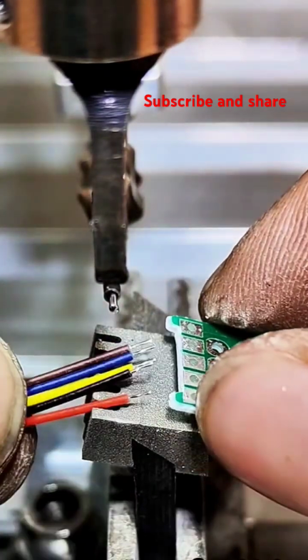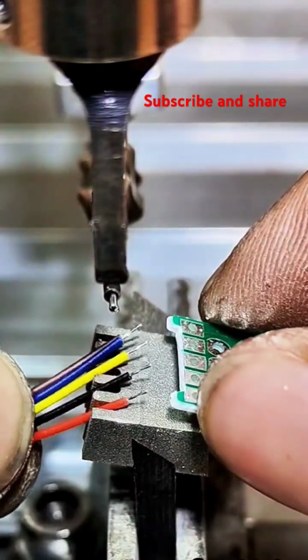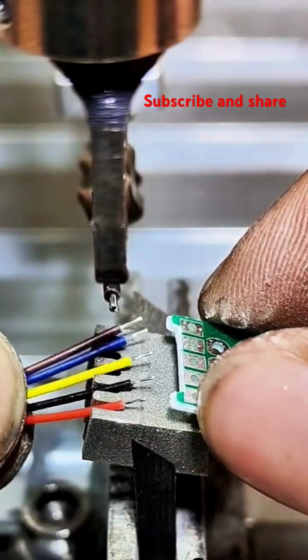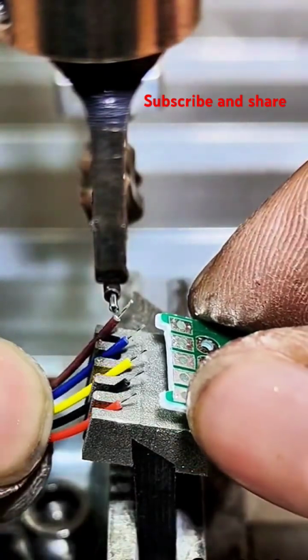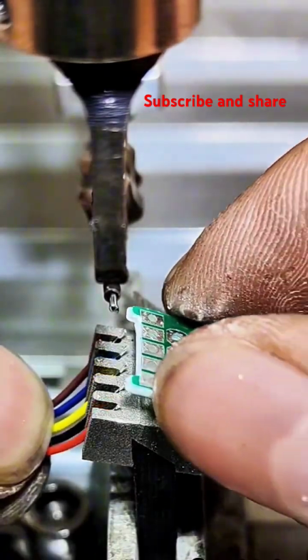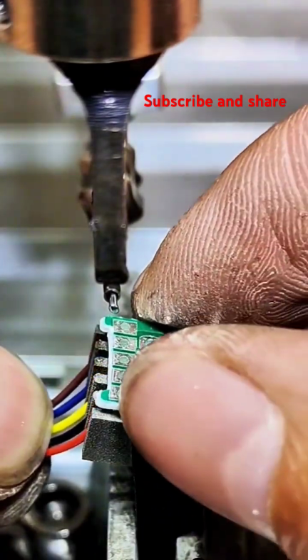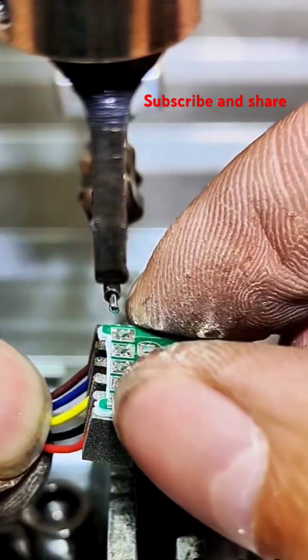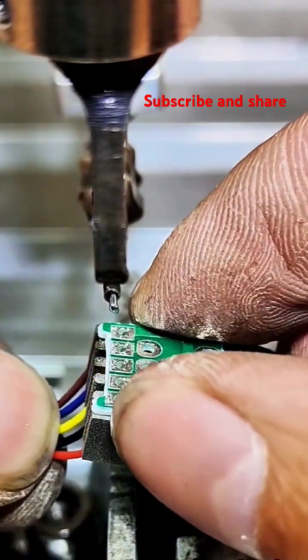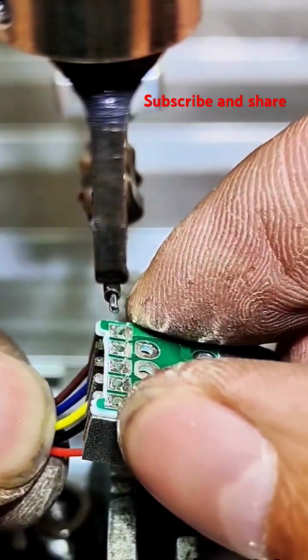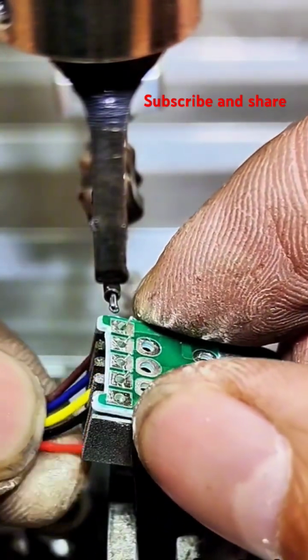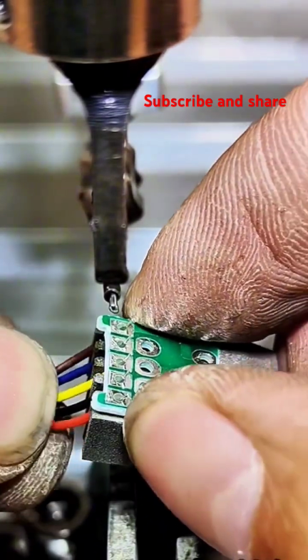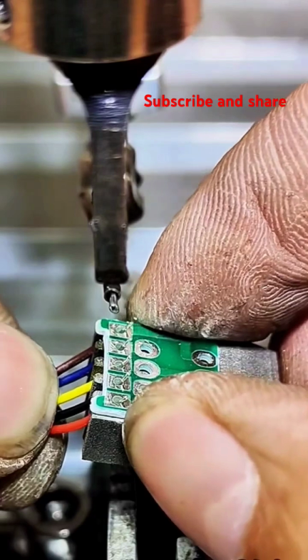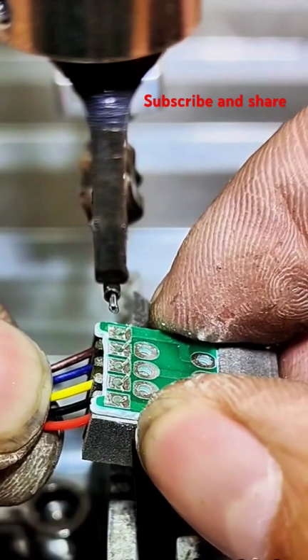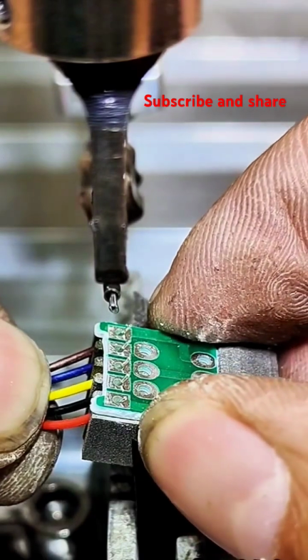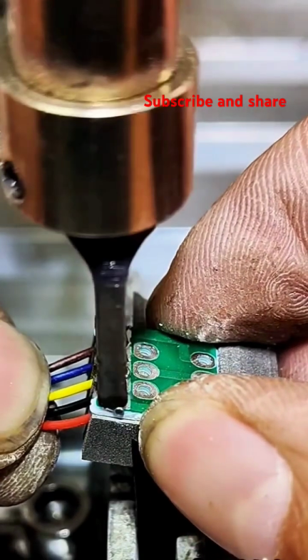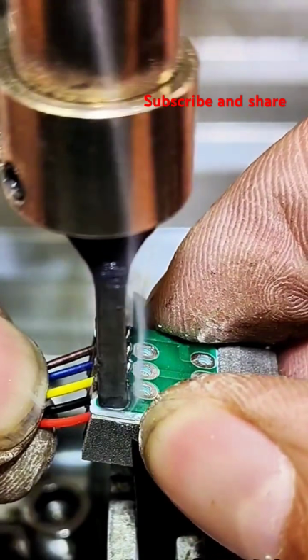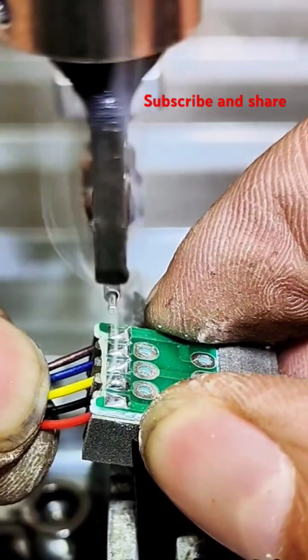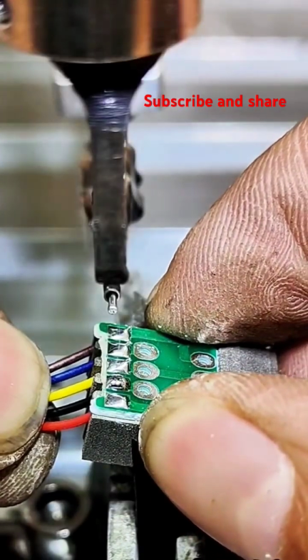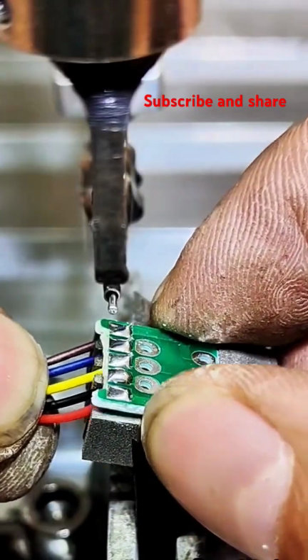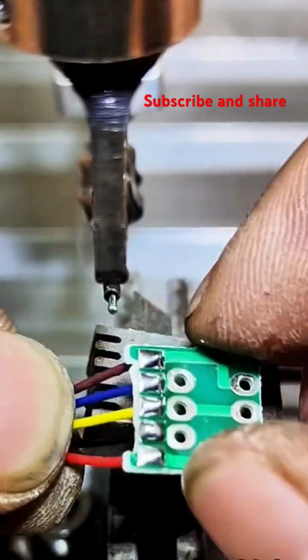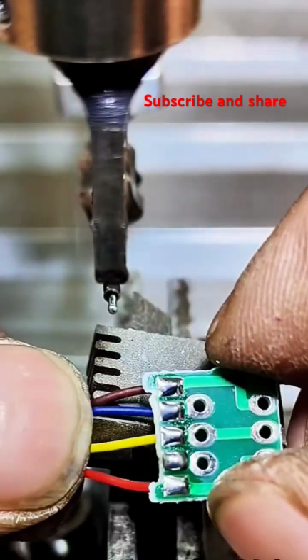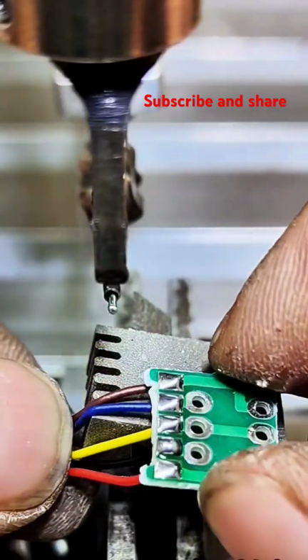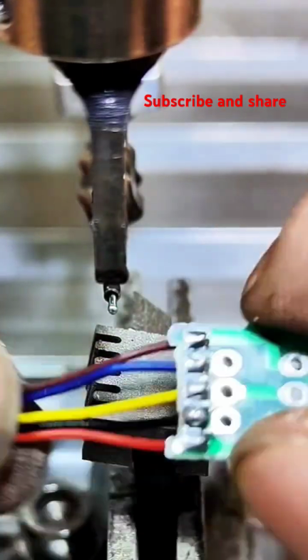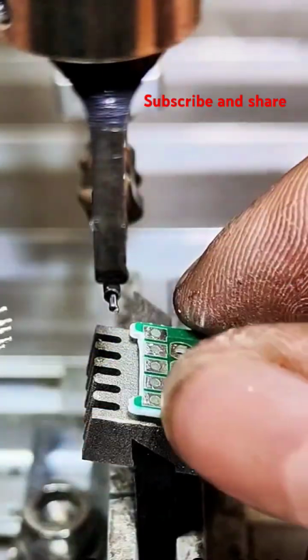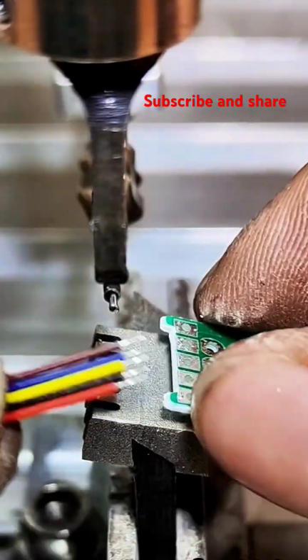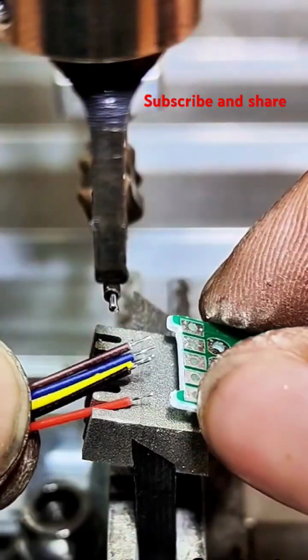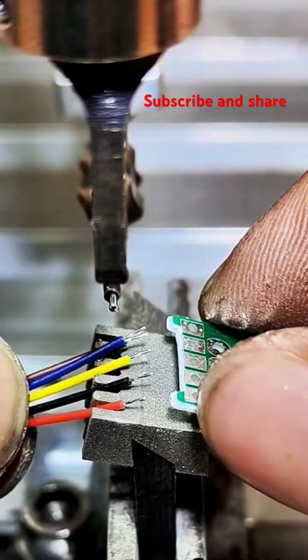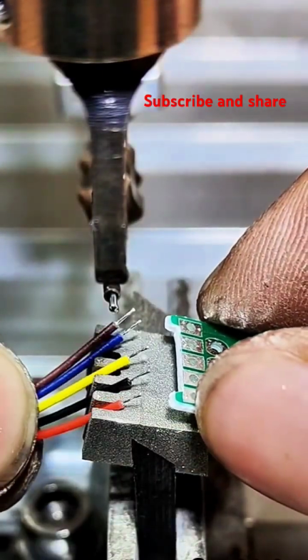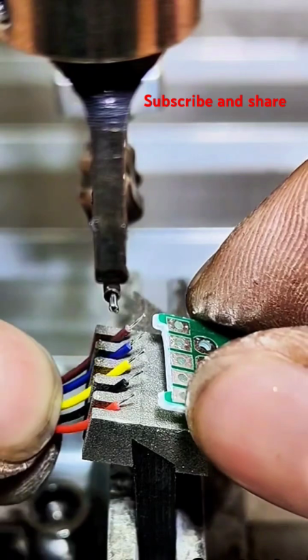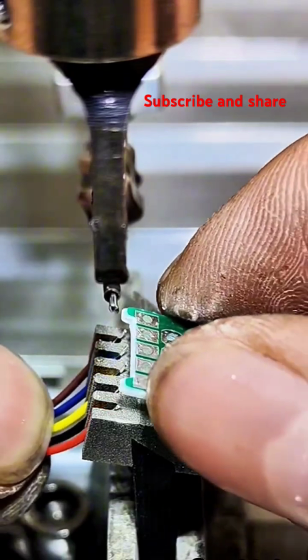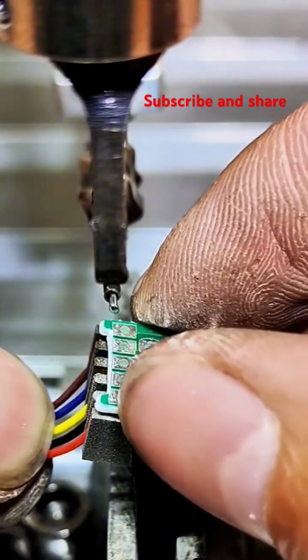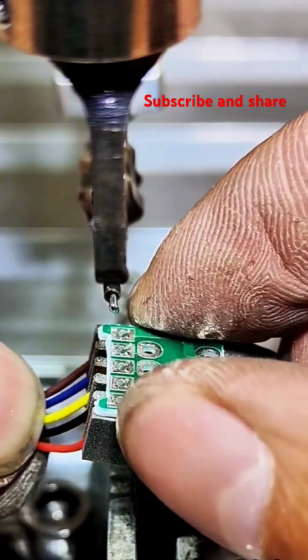Heating. Heat is applied to the joint area. This can be done with a soldering iron, a torch, or other heating methods, depending on the size and type of joint. The heat raises the temperature of the workpieces.